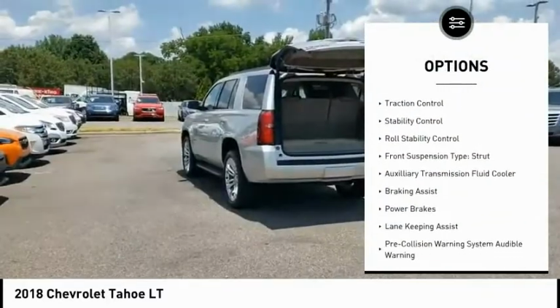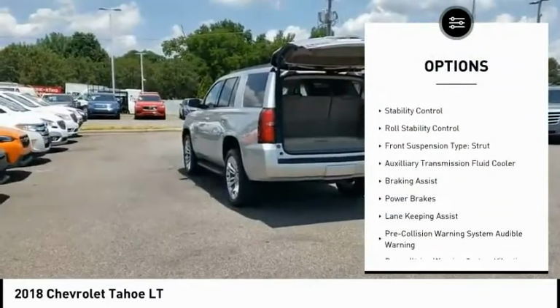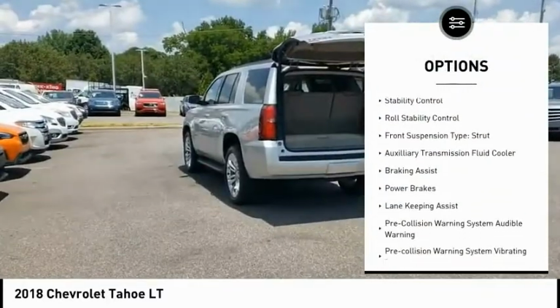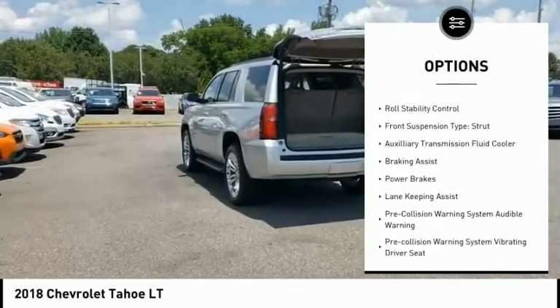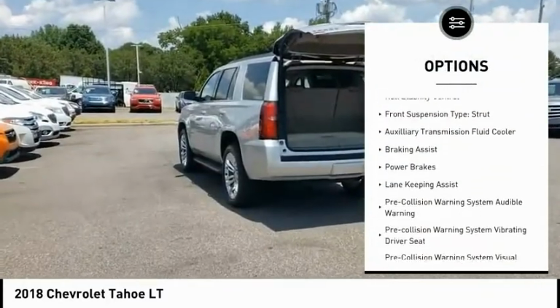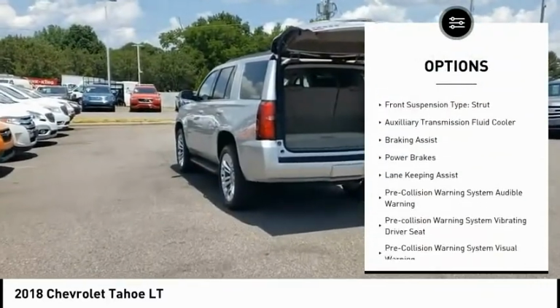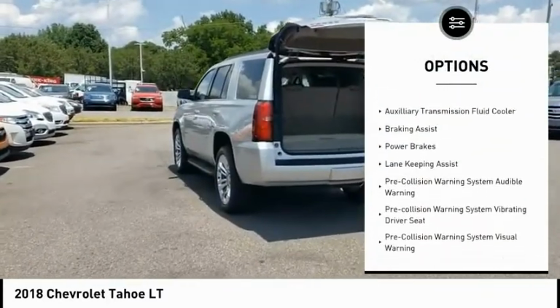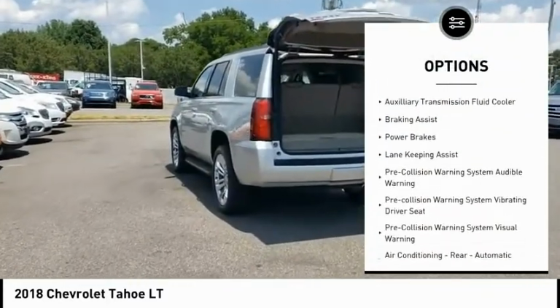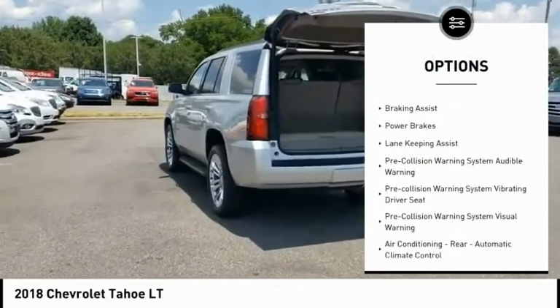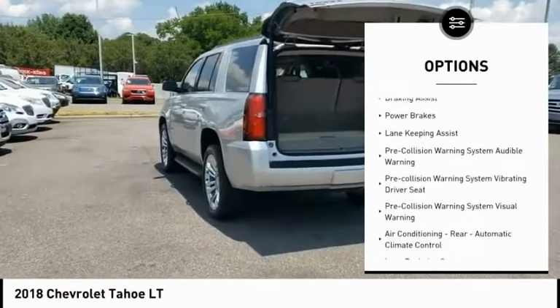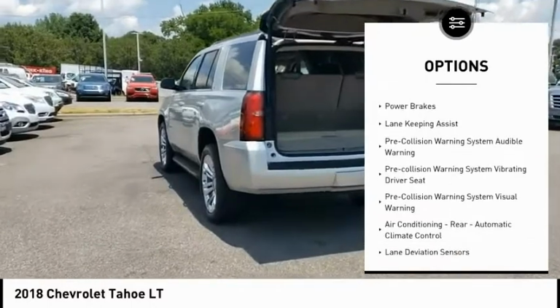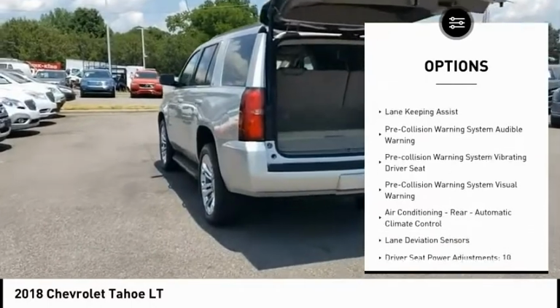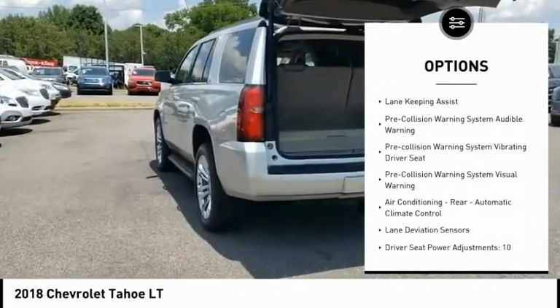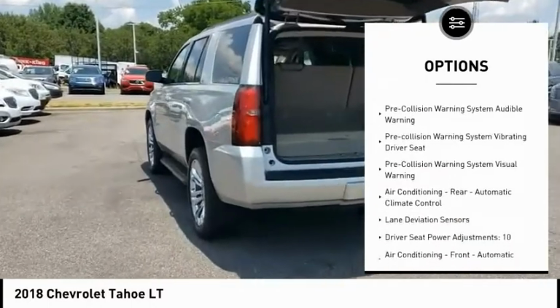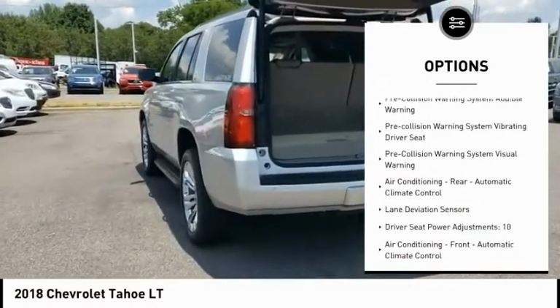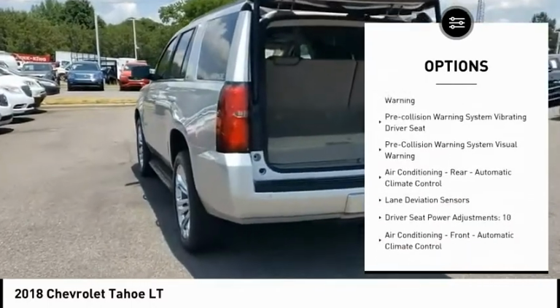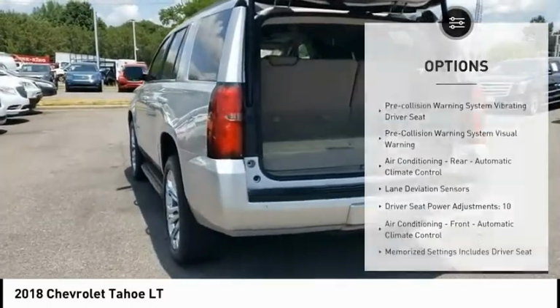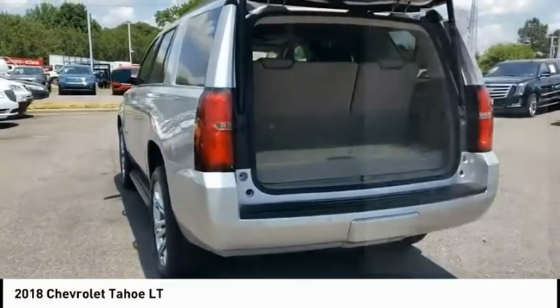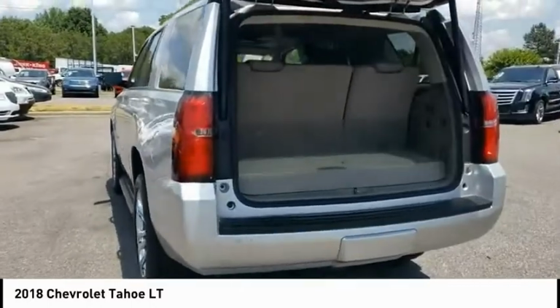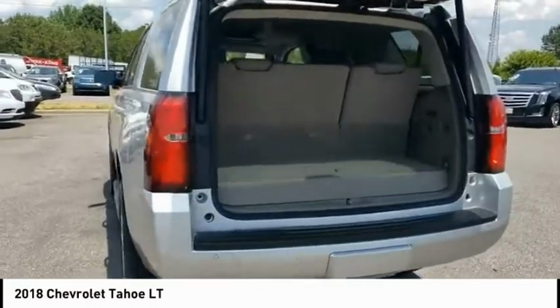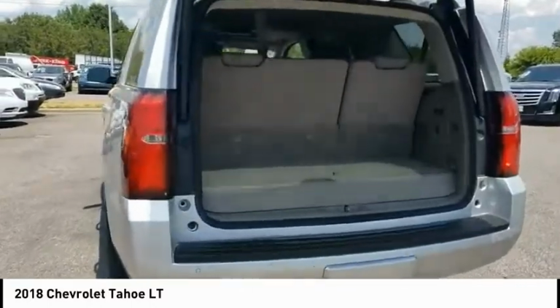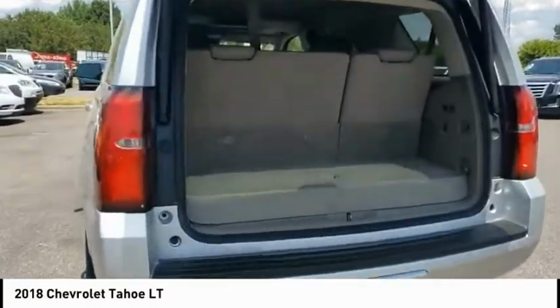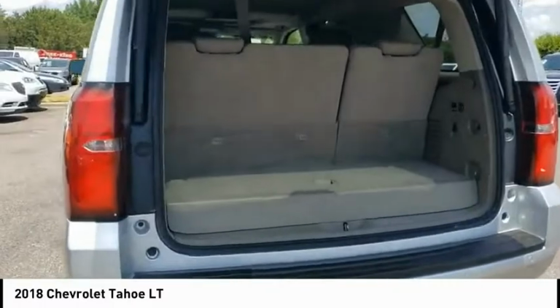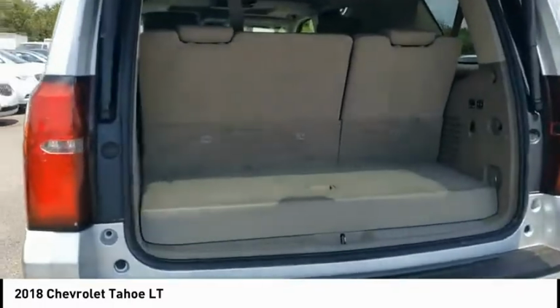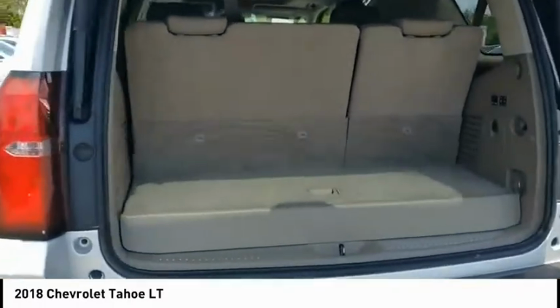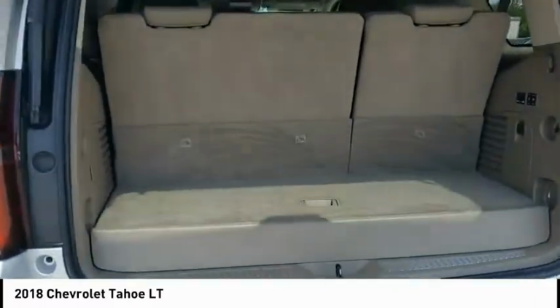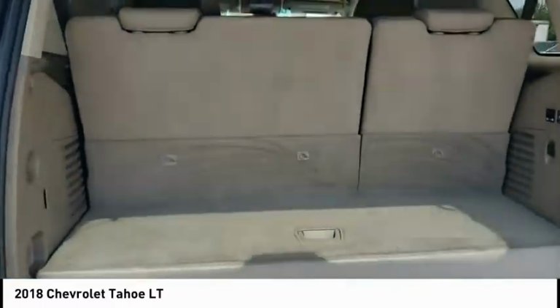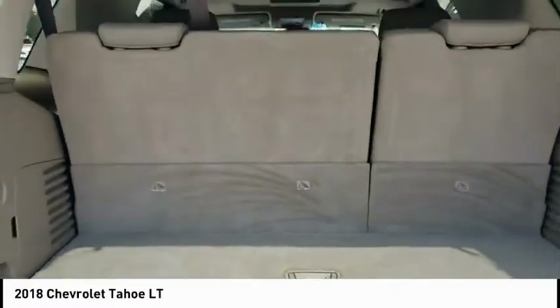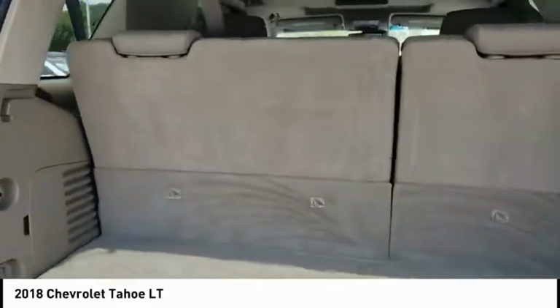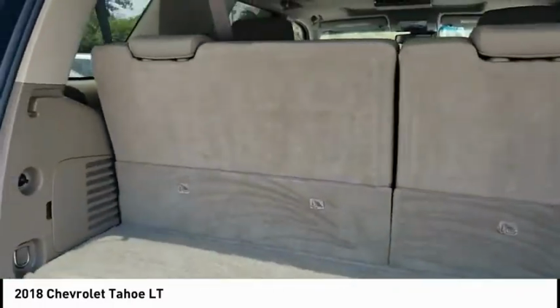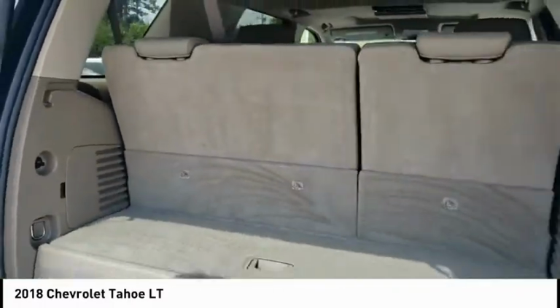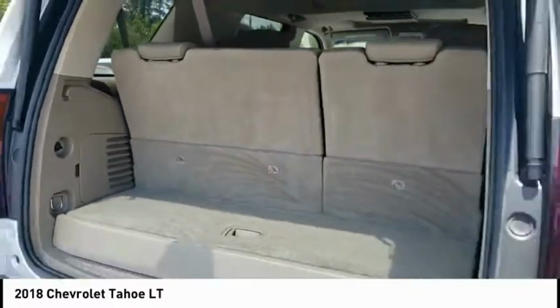remote engine start, active wheel shutters, traction control, stability control, roll stability control, front suspension type strut, auxiliary transmission fluid cooler, braking assist, power brakes.